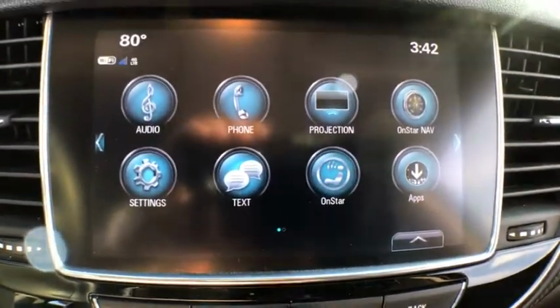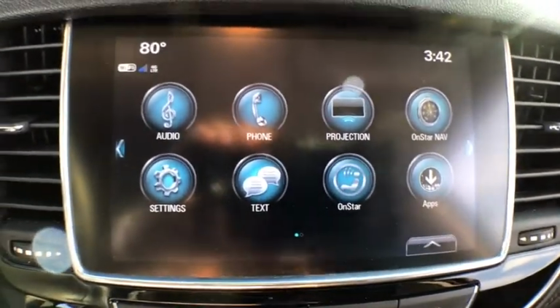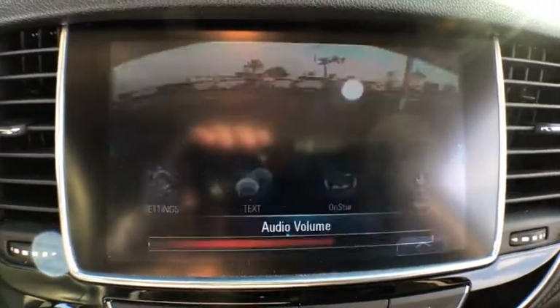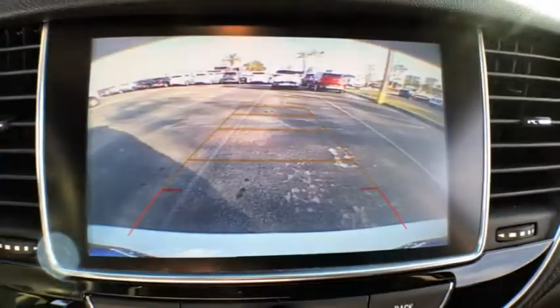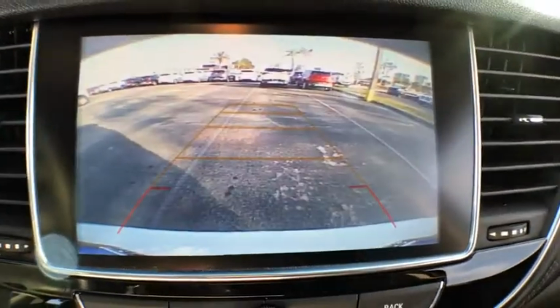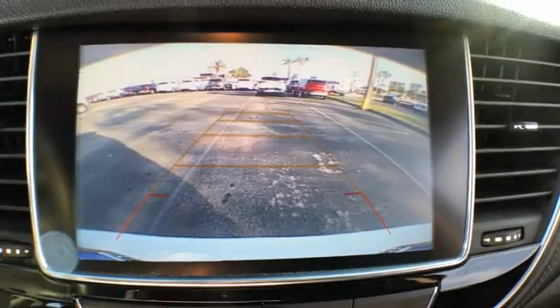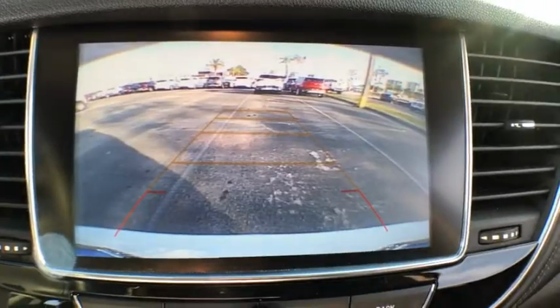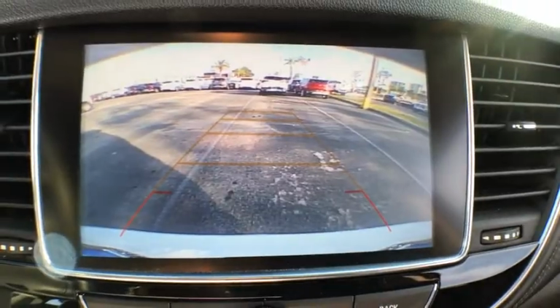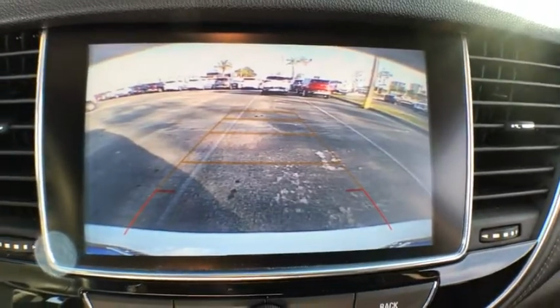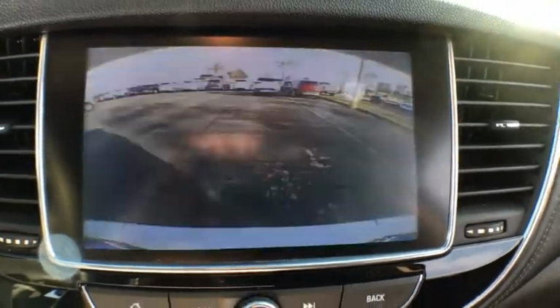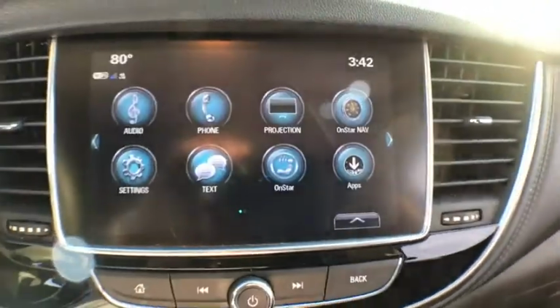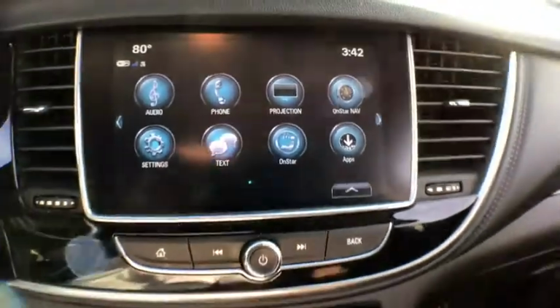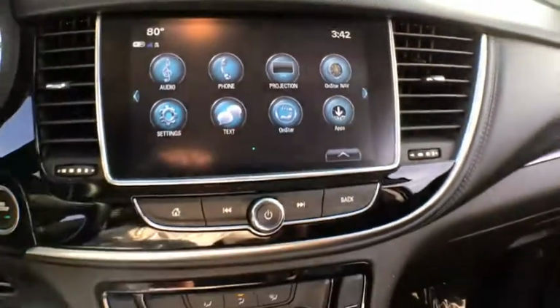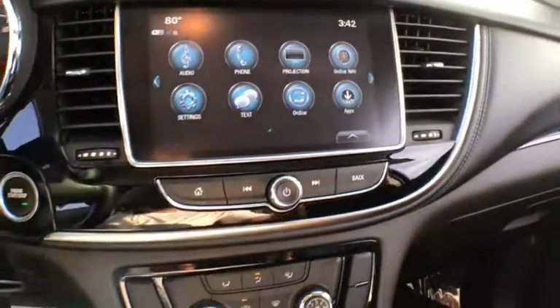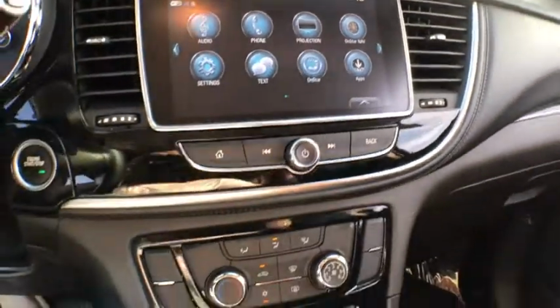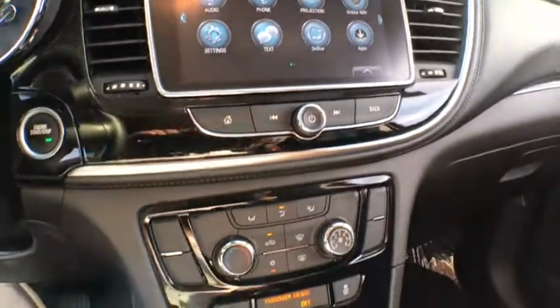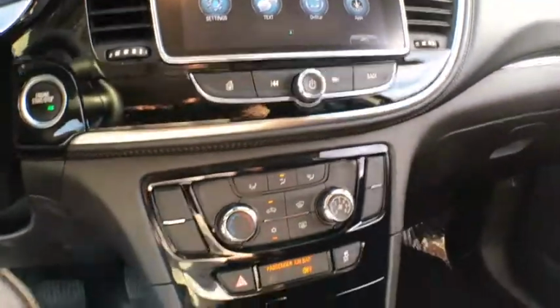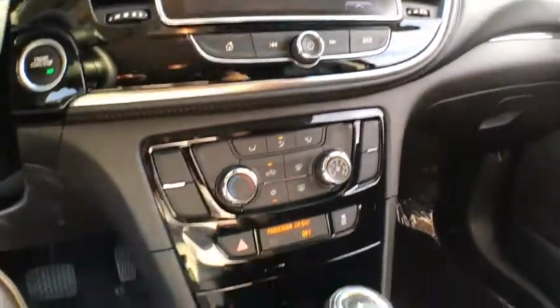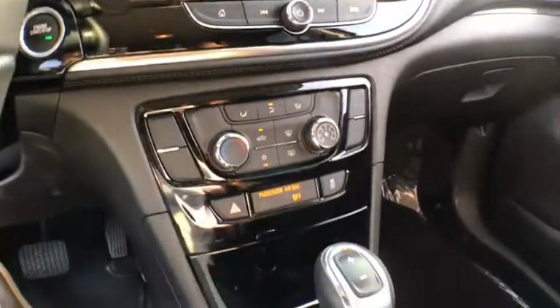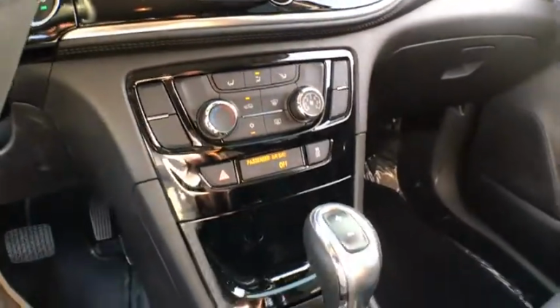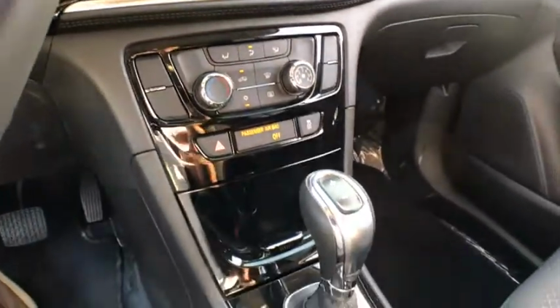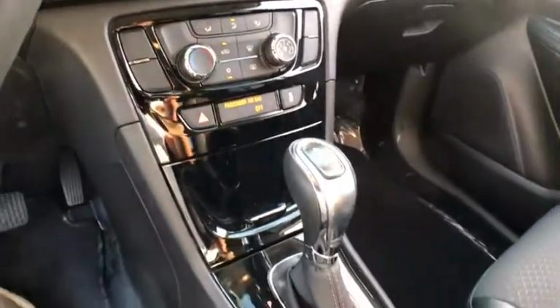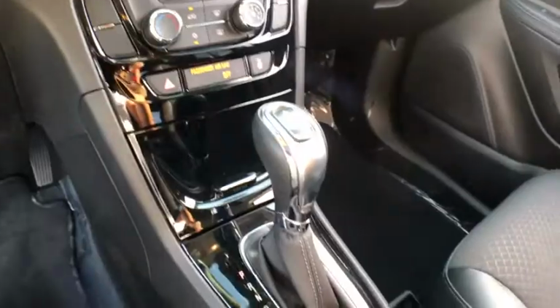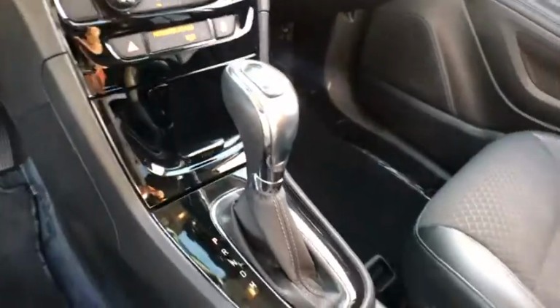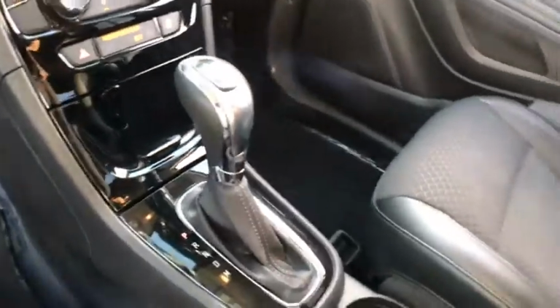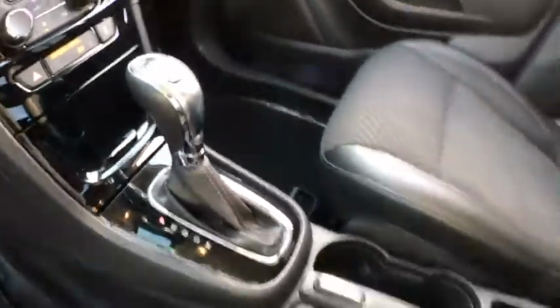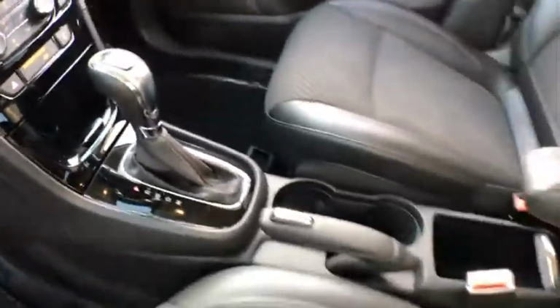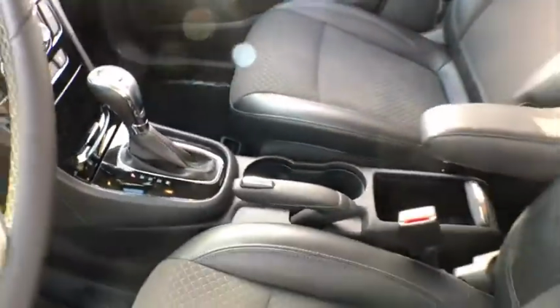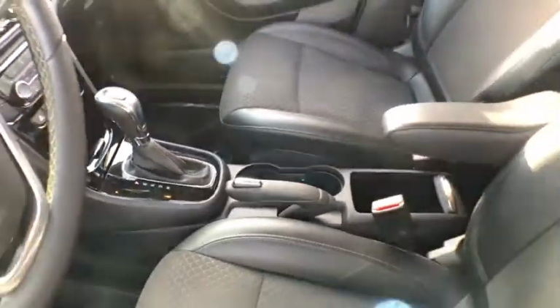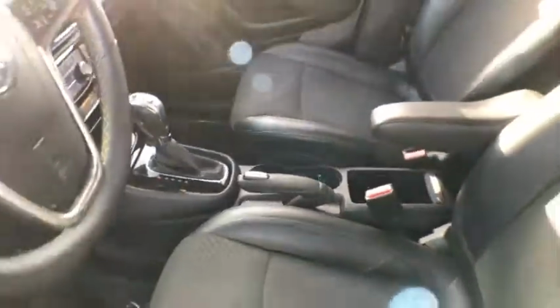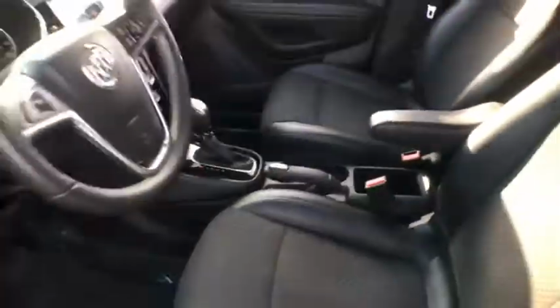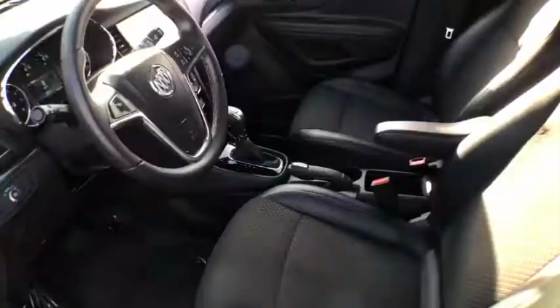Electronic stability control, trip computer, panic alarm, Sirius satellite radio, brake assist, tachometer, remote keyless entry, front reading lamps.